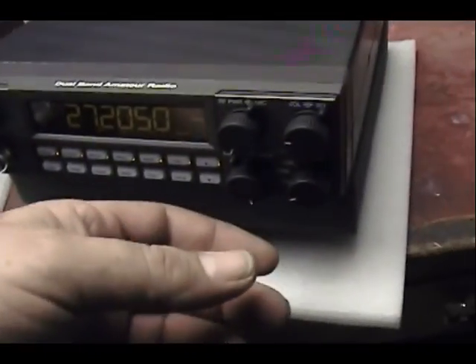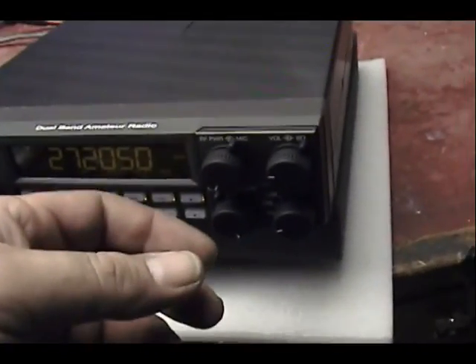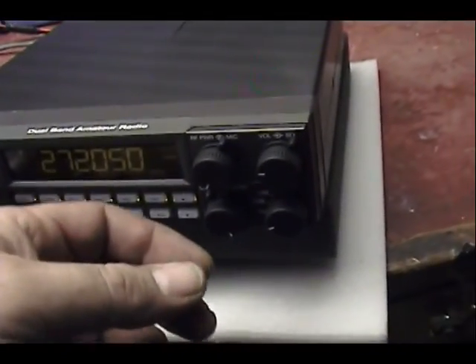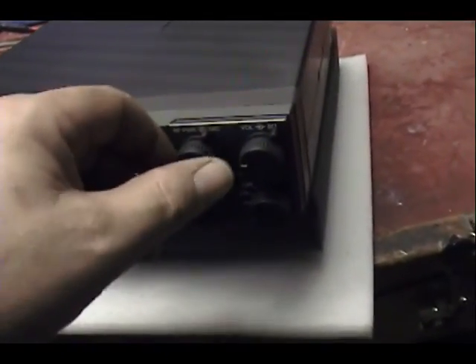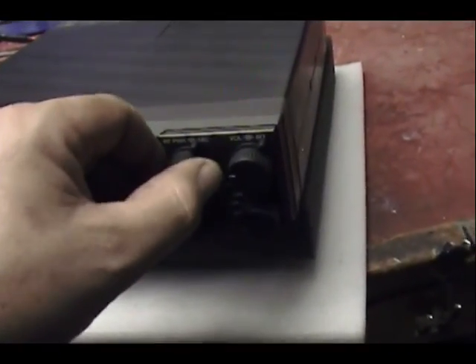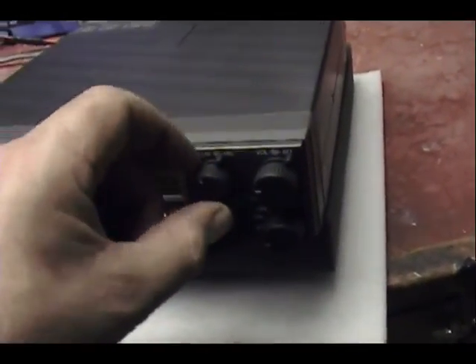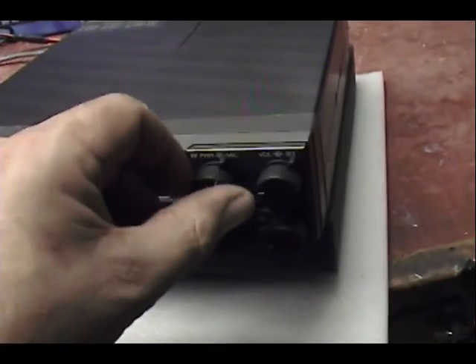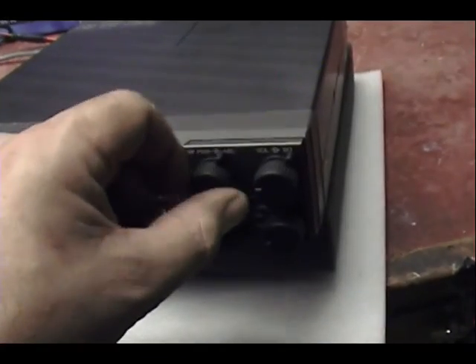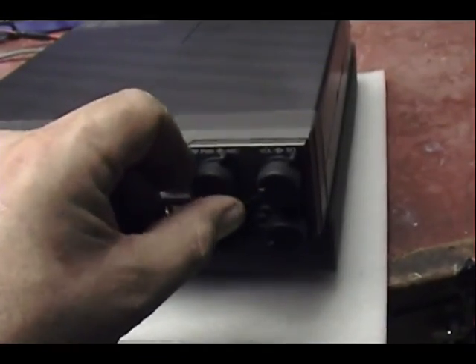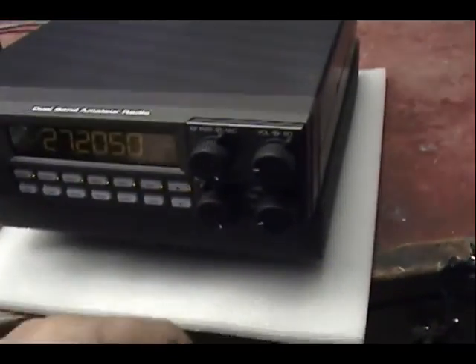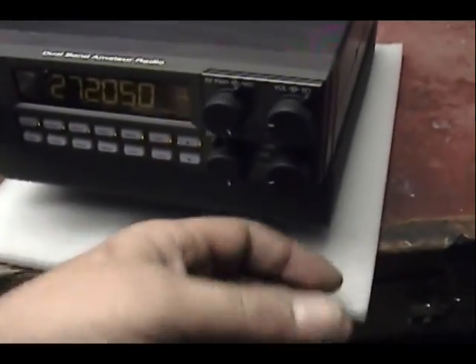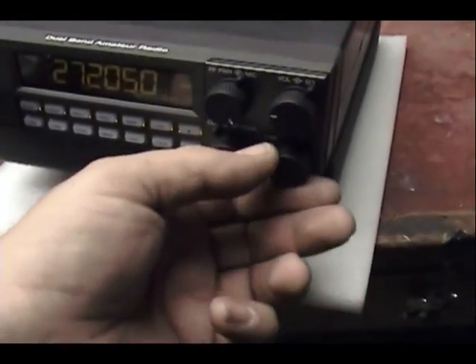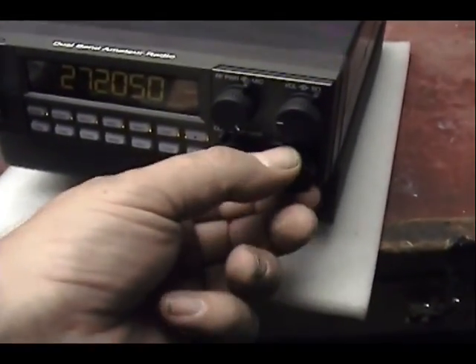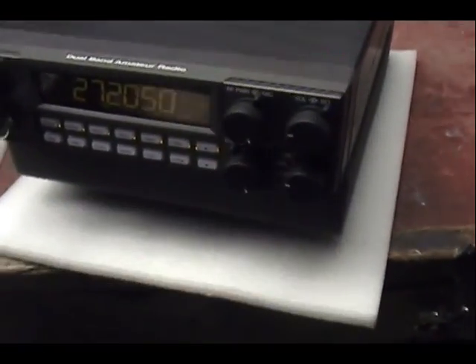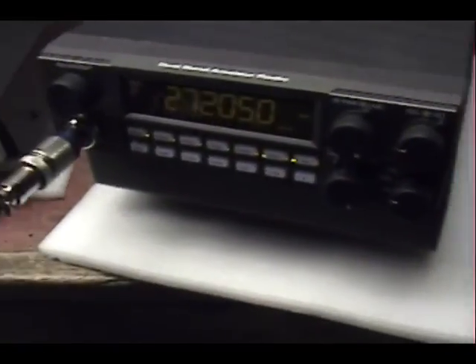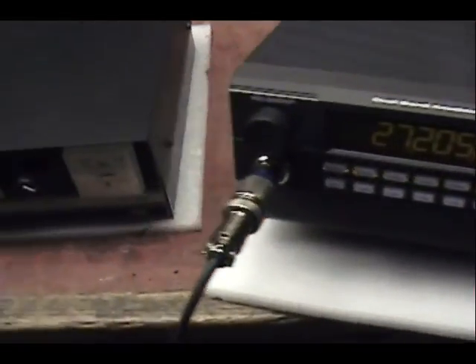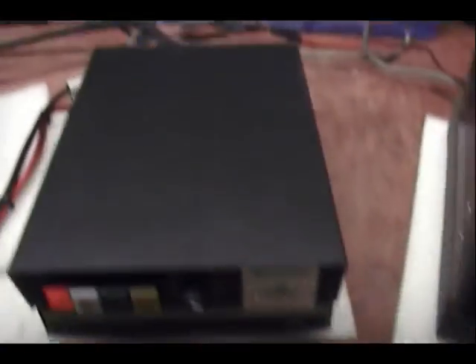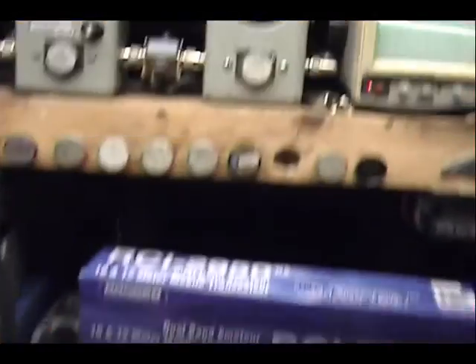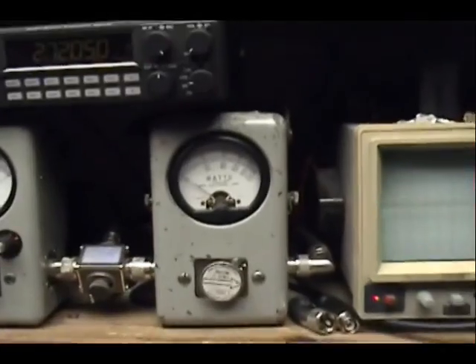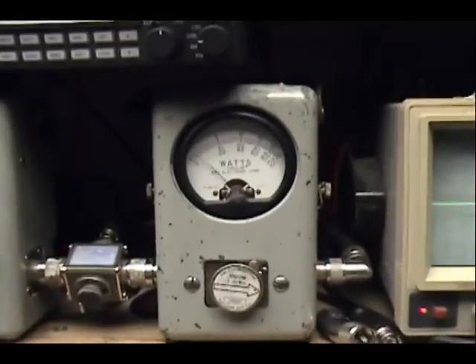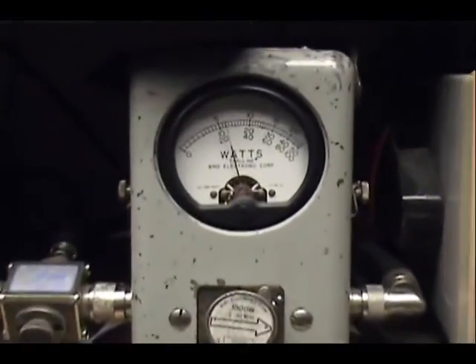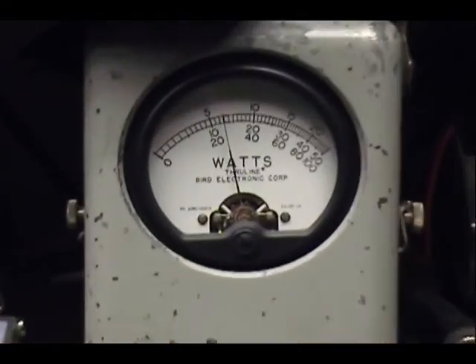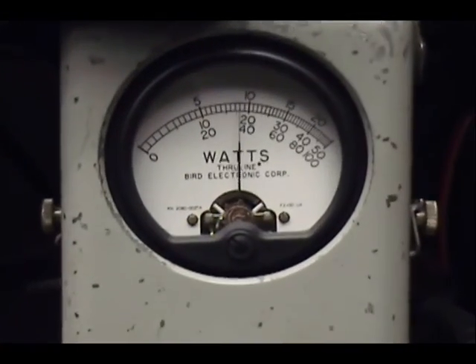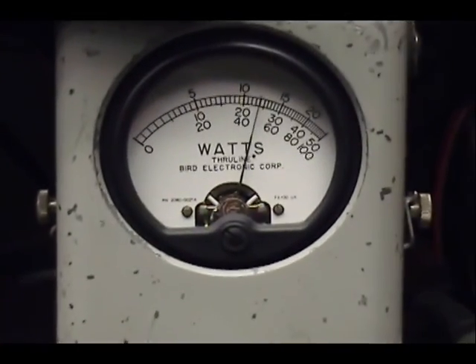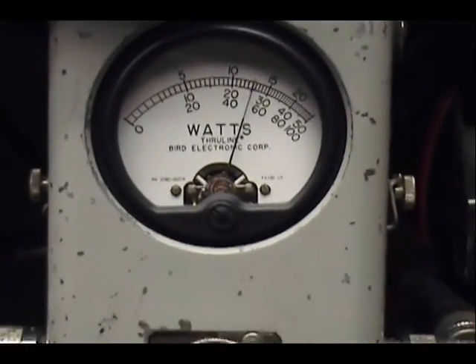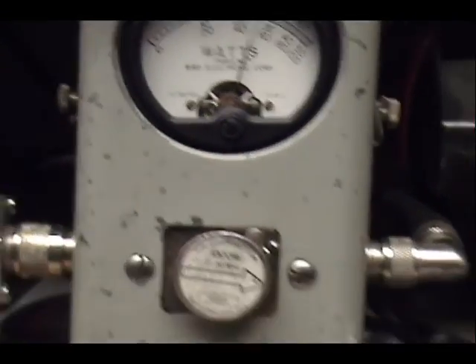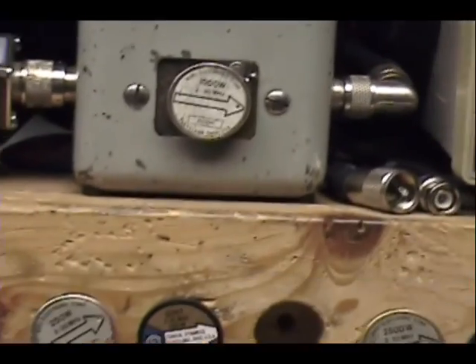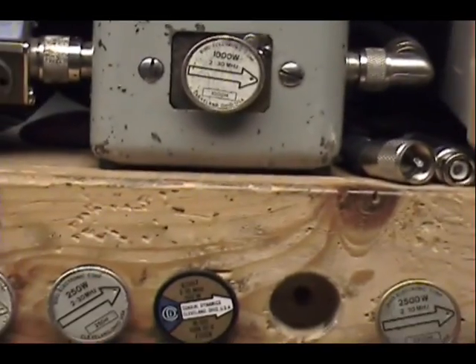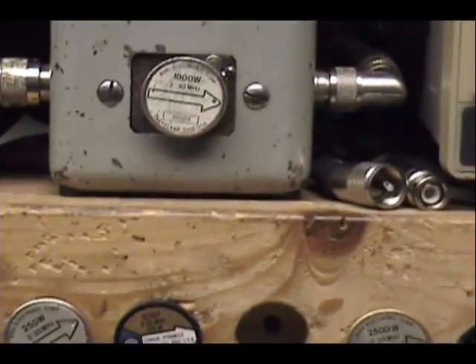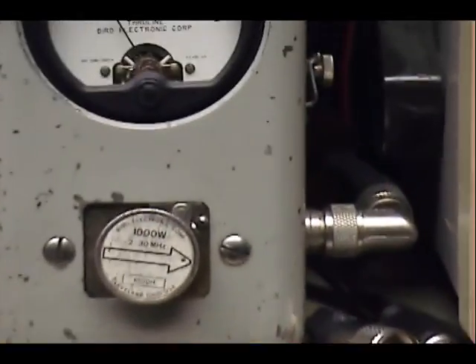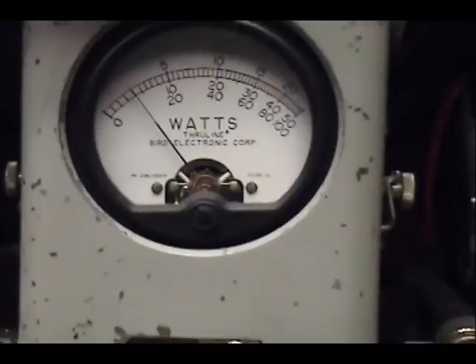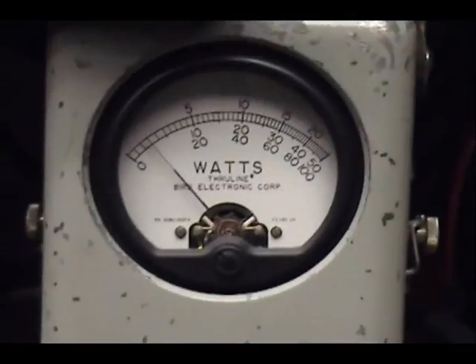When you're operating on sideband, I want you to take this control and bring it all the way to the right. Let's put it on upper sideband. Put the amp sideband button in to keep it from chattering.